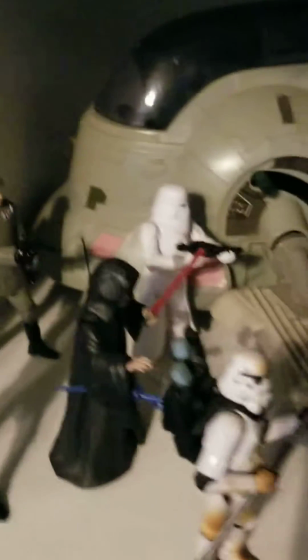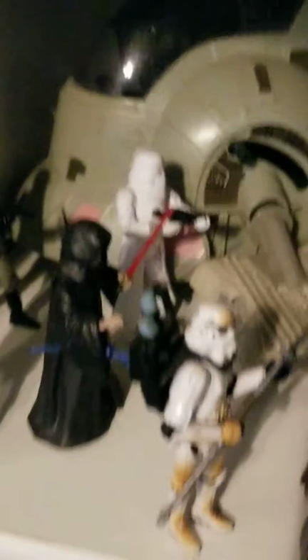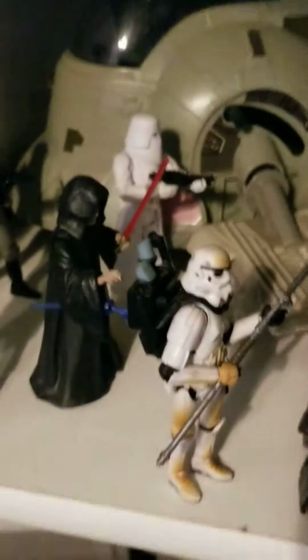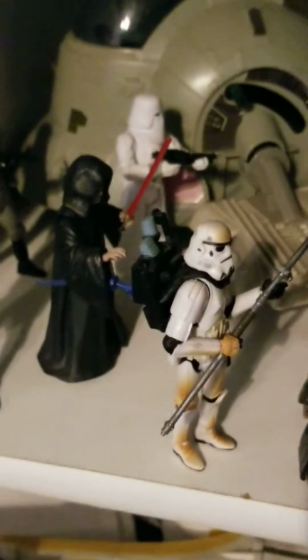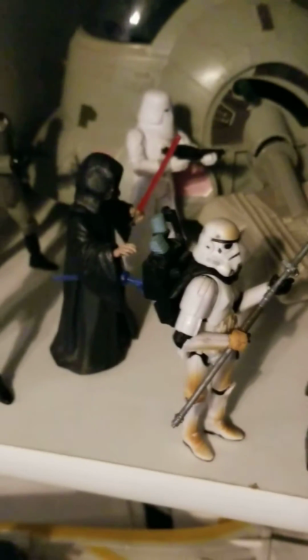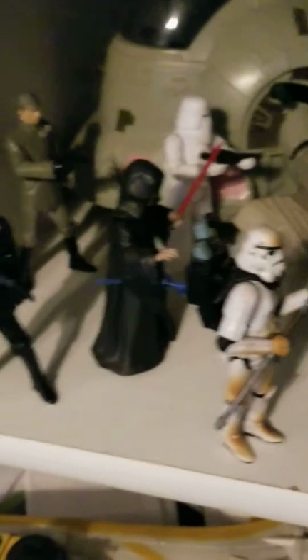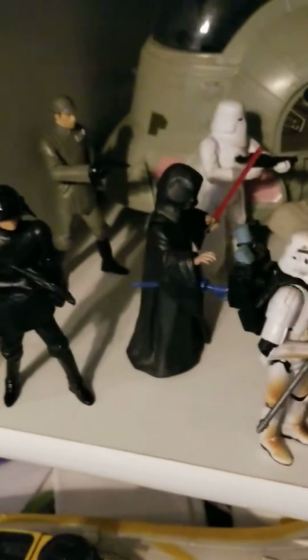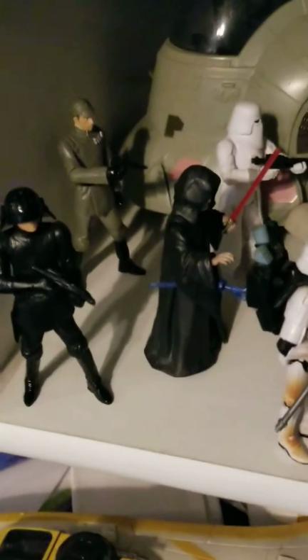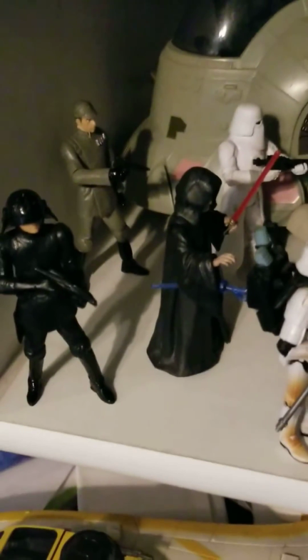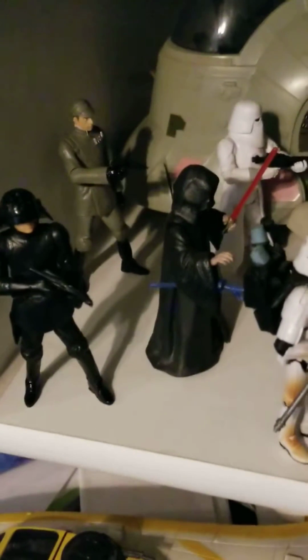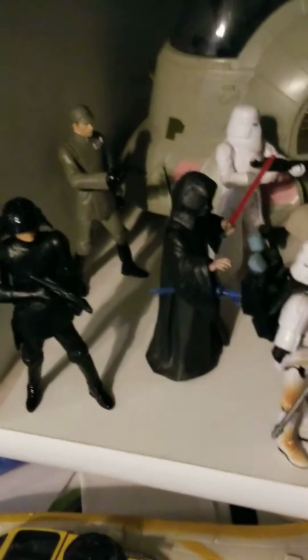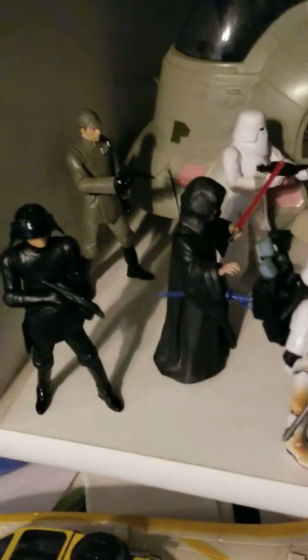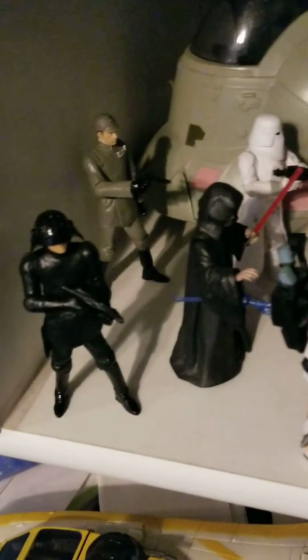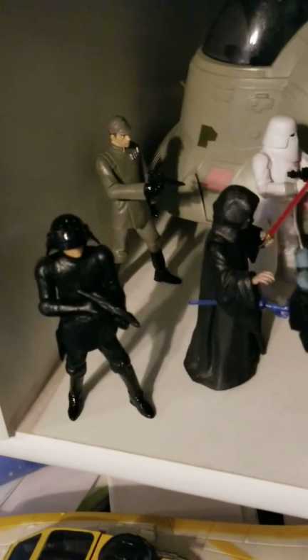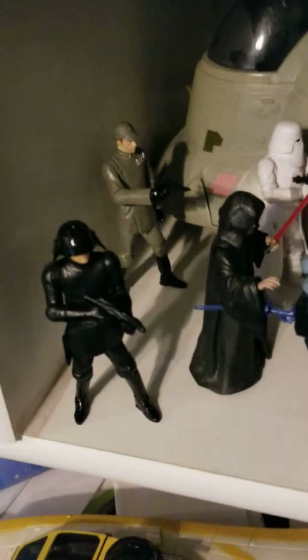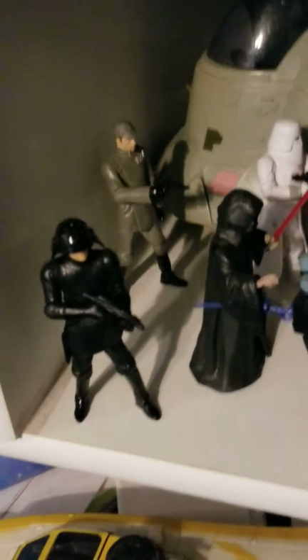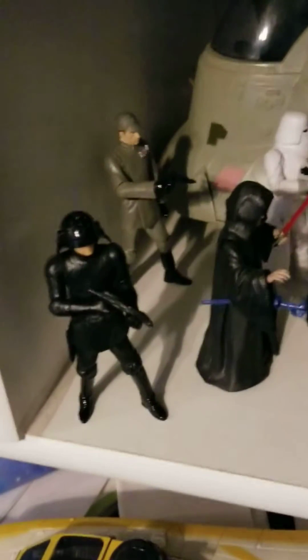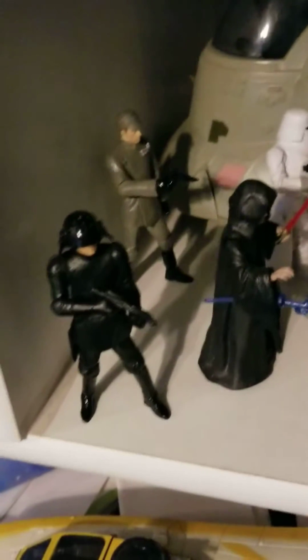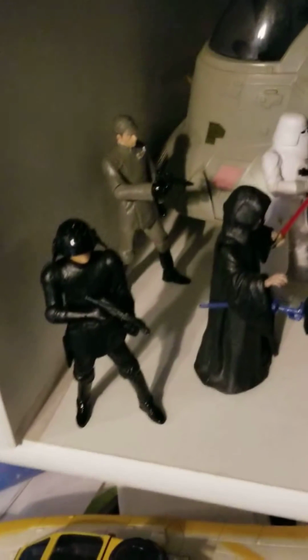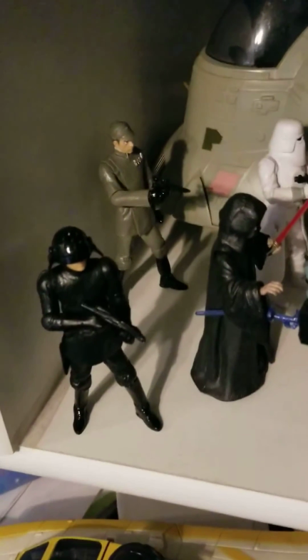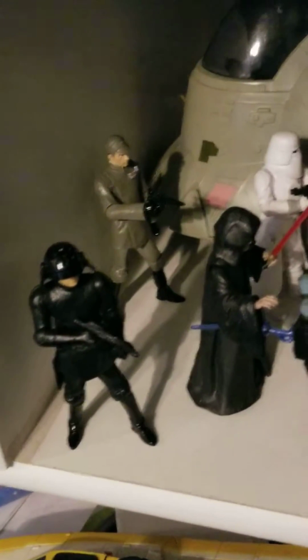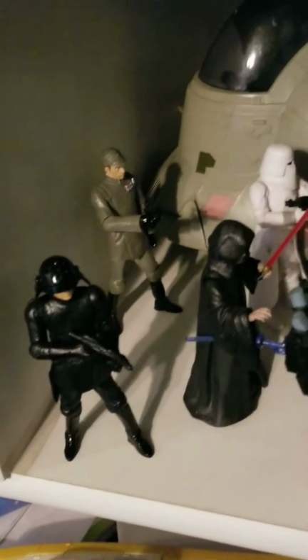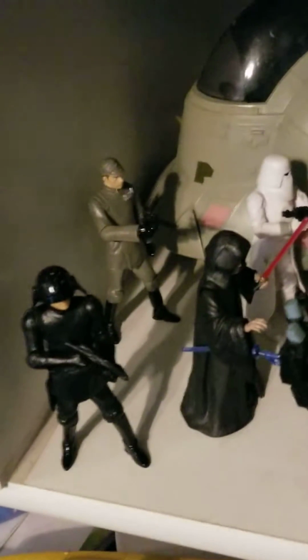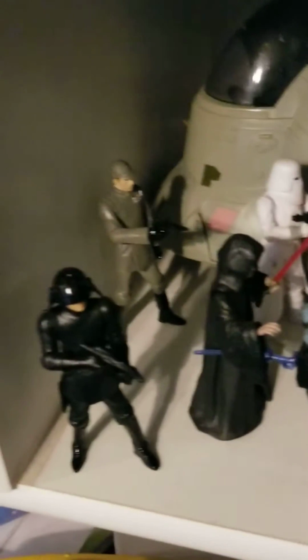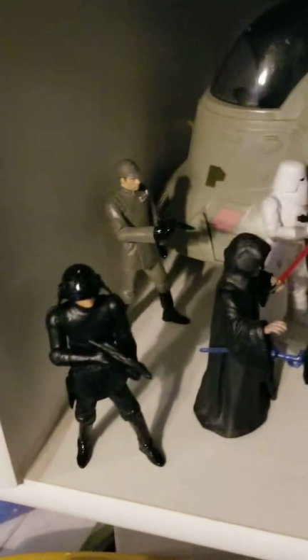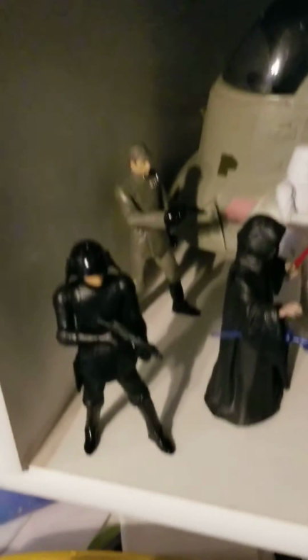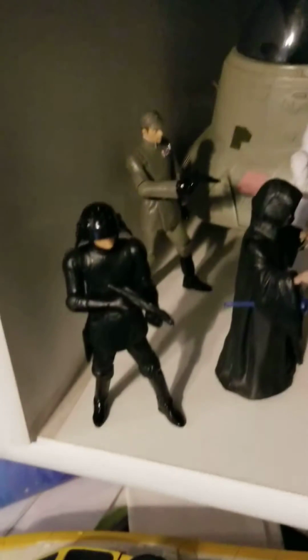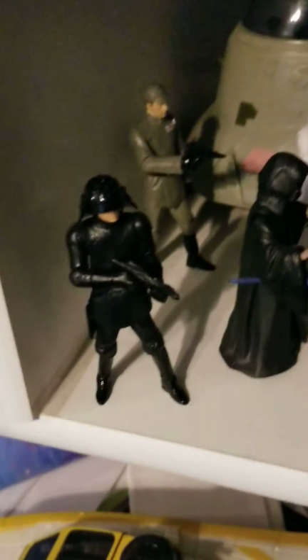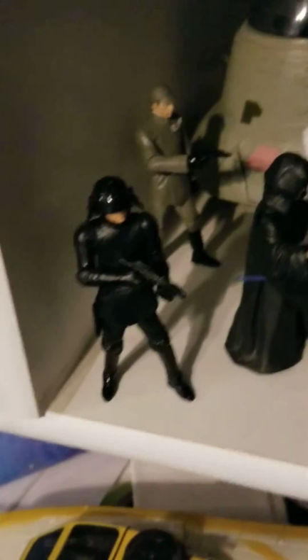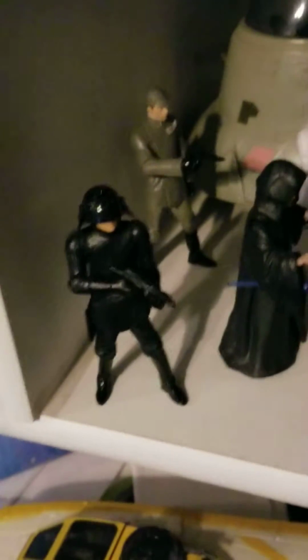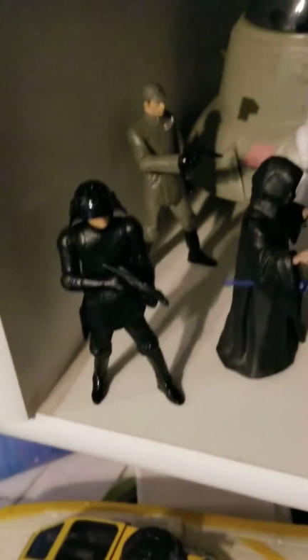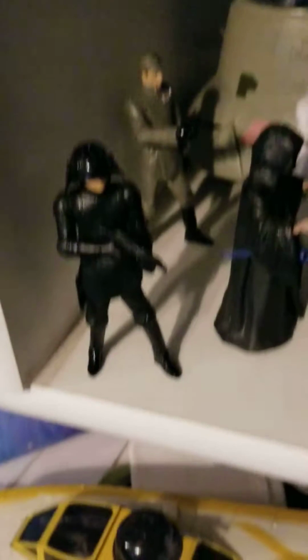Snow Troopers, Sand Trooper, Palpatine, a Navy Imperial Officer, and an Imperial Gunner.